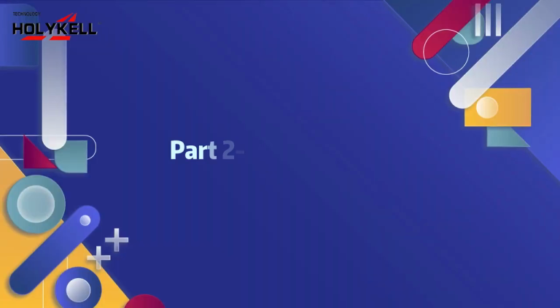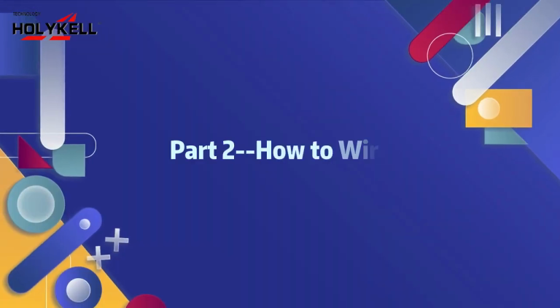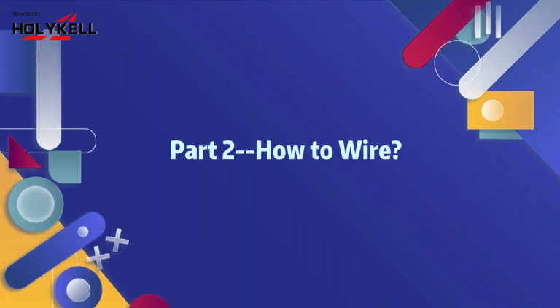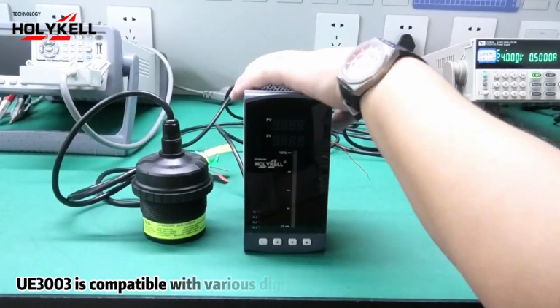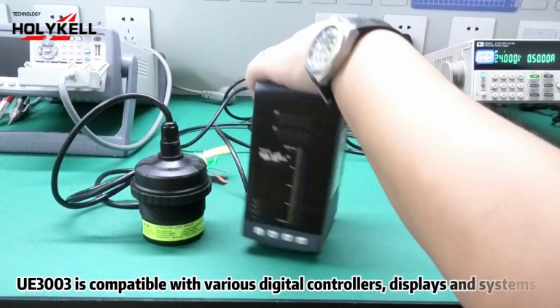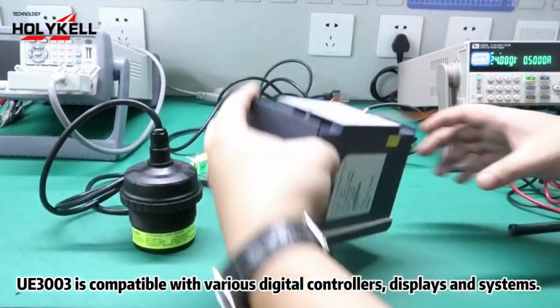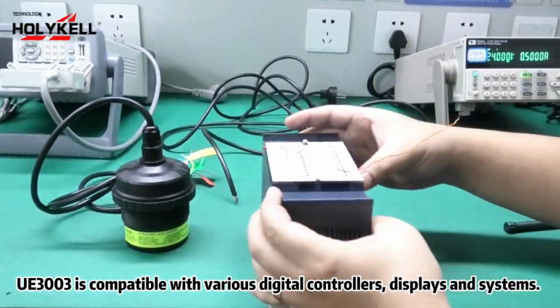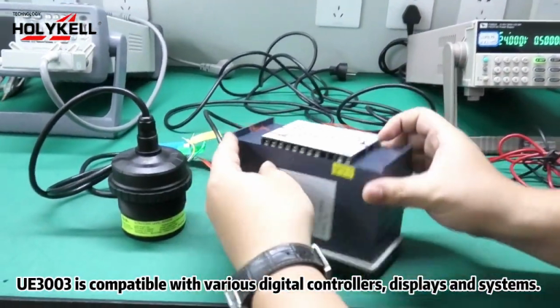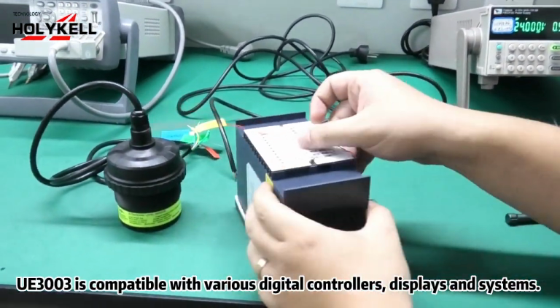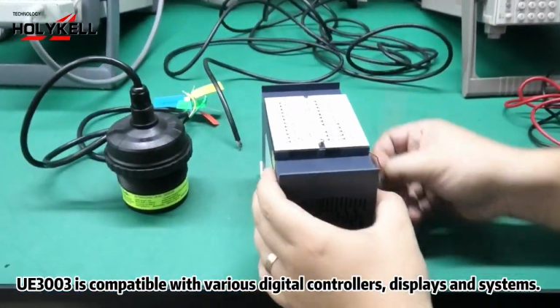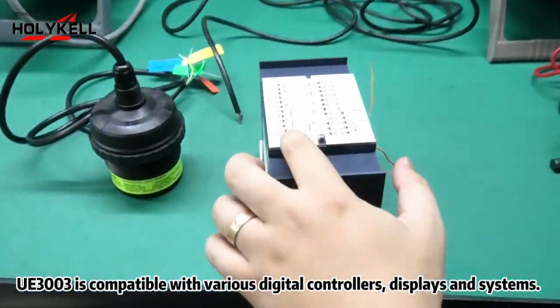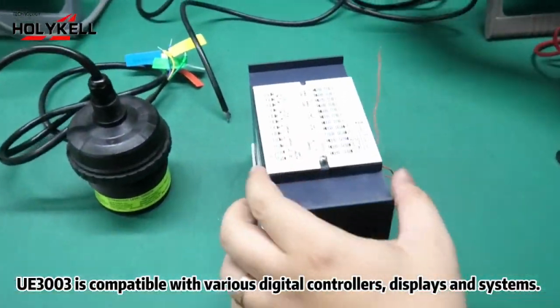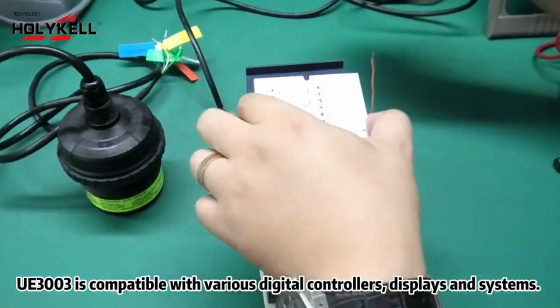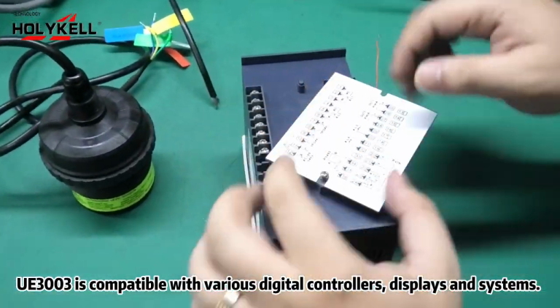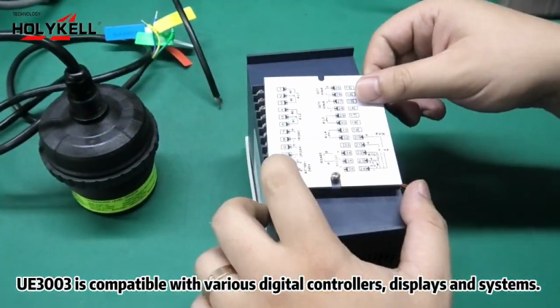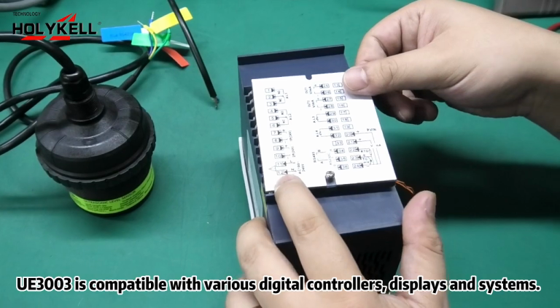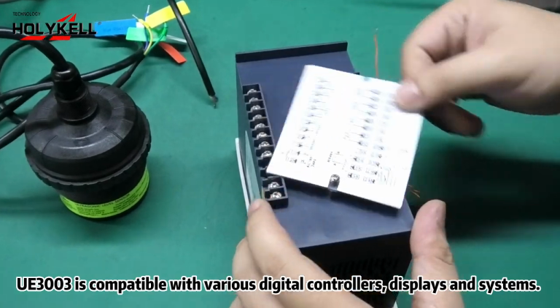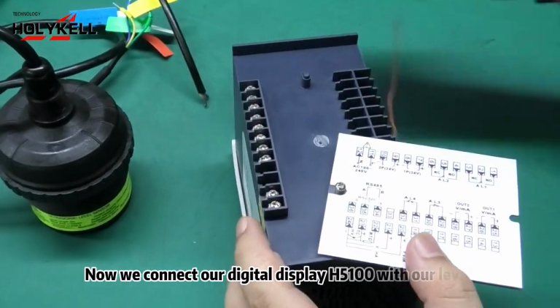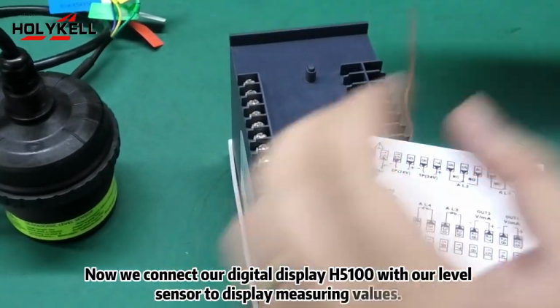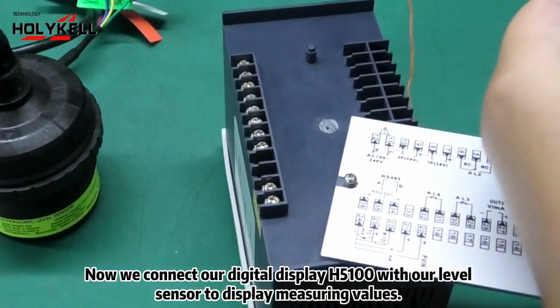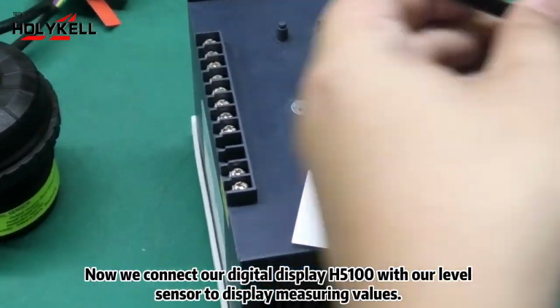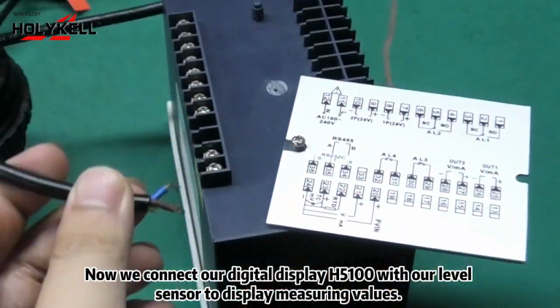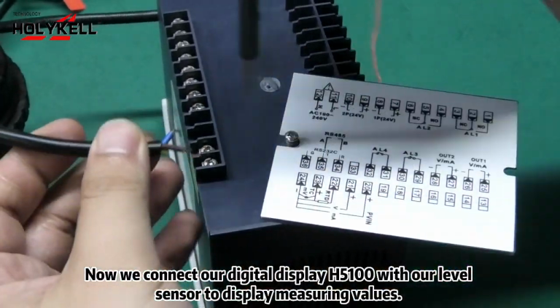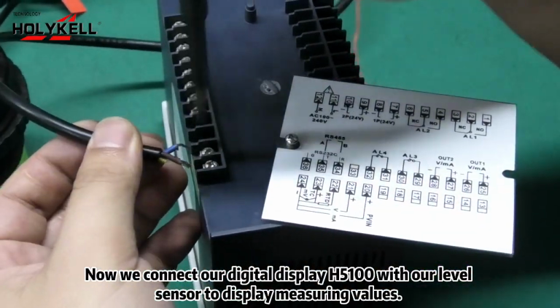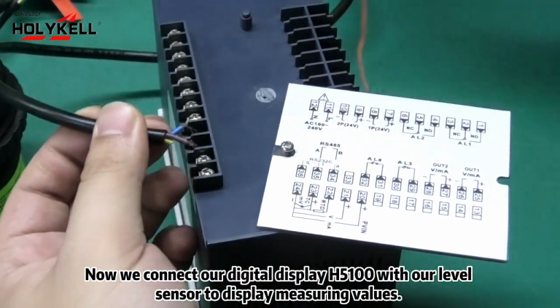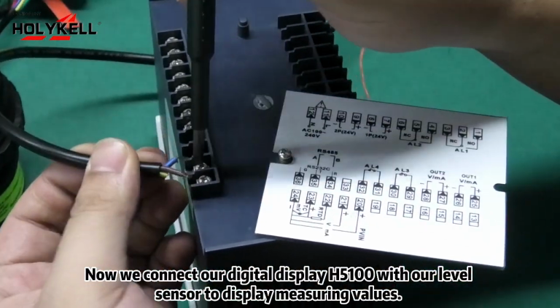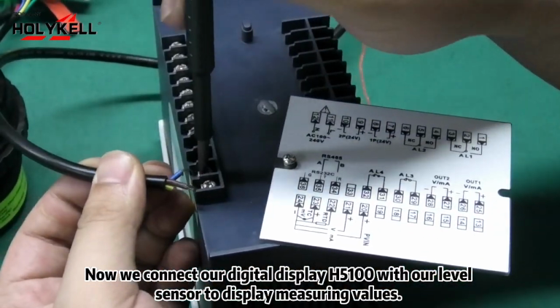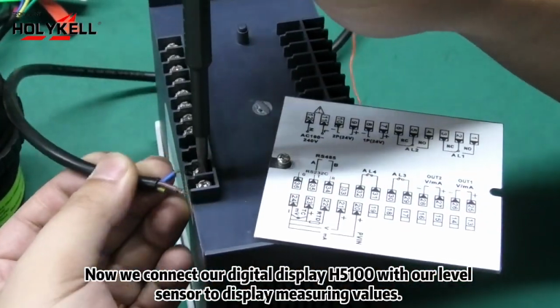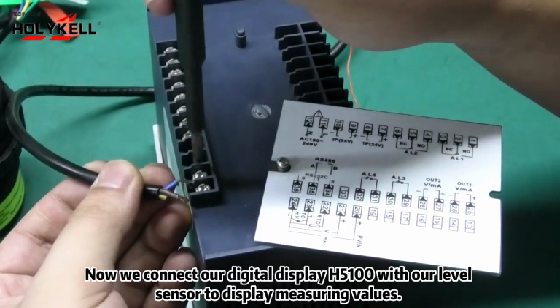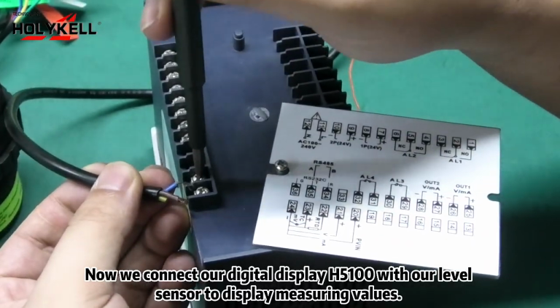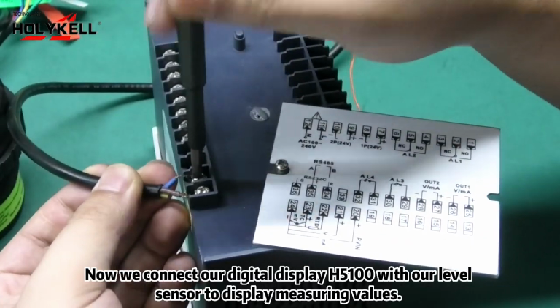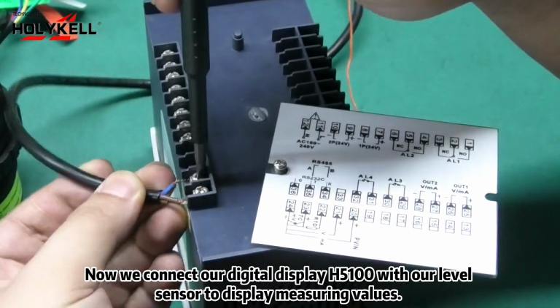Part 2: how to wire. UE3003 is compatible with various digital controllers, displays and systems. Now we connect our digital display H5100 with our level sensor to display measuring values.